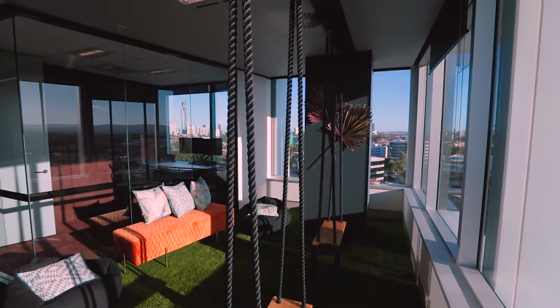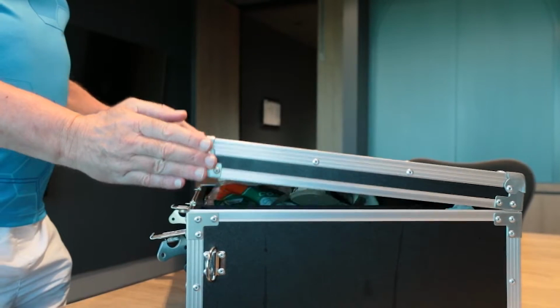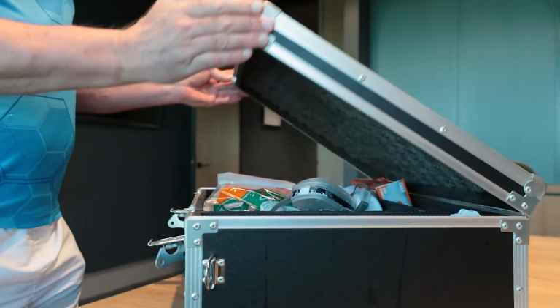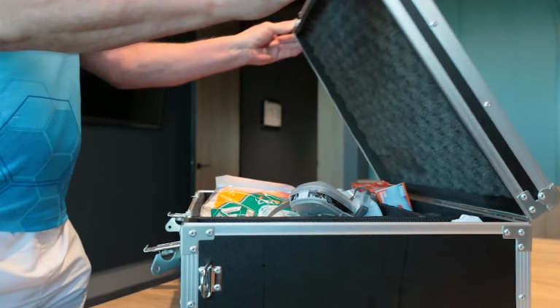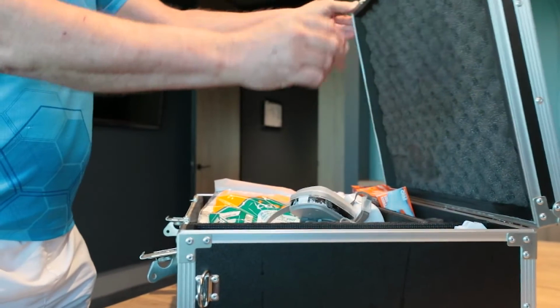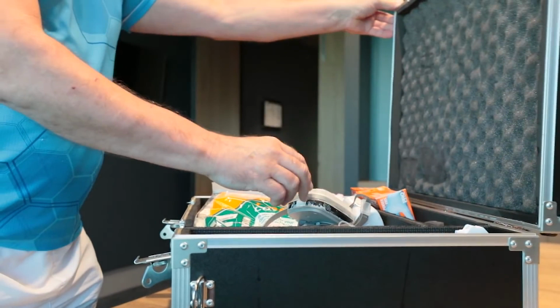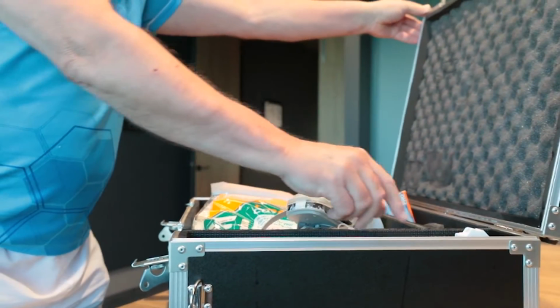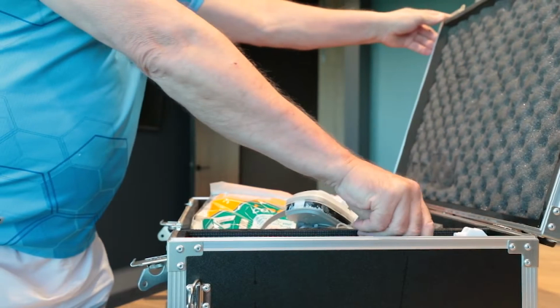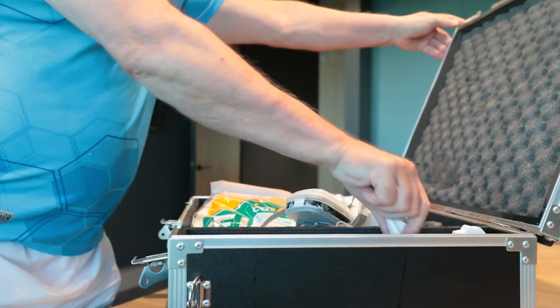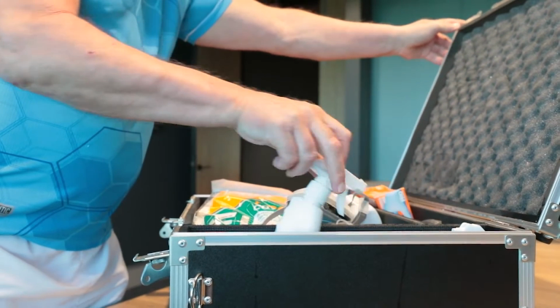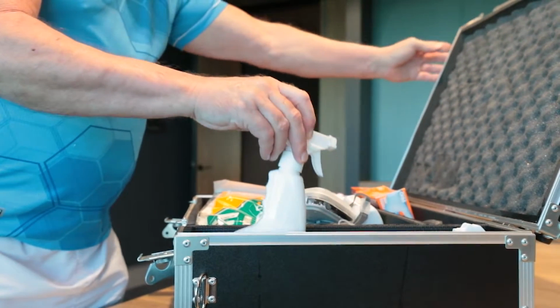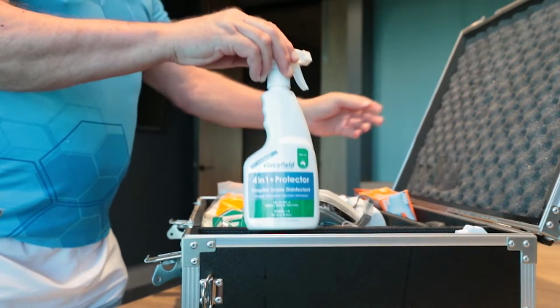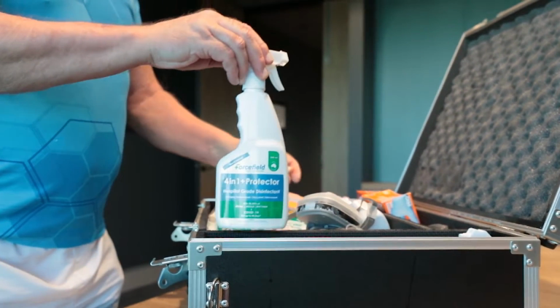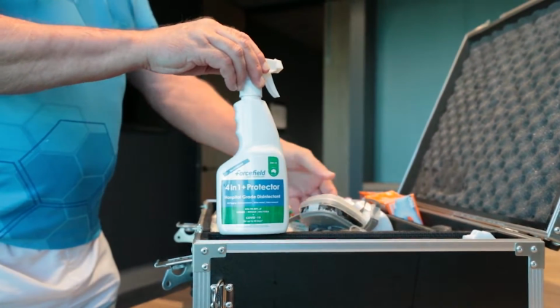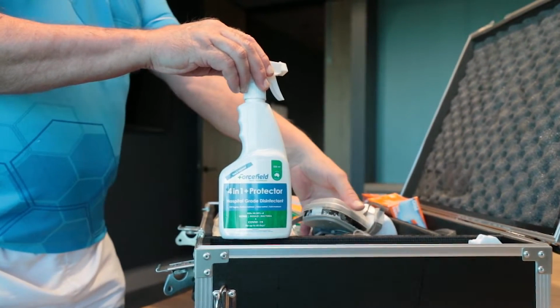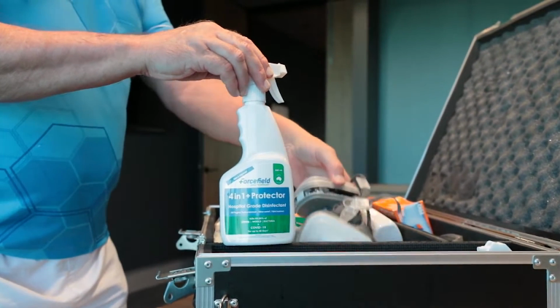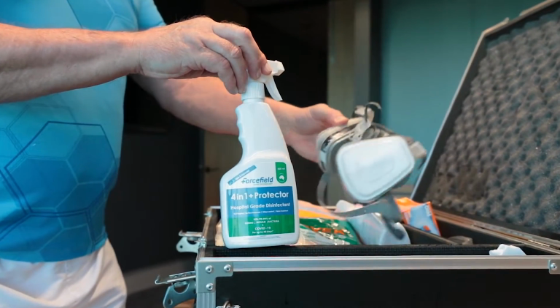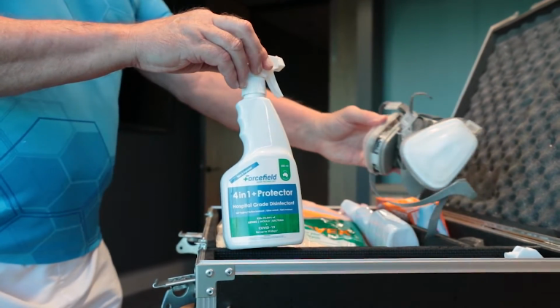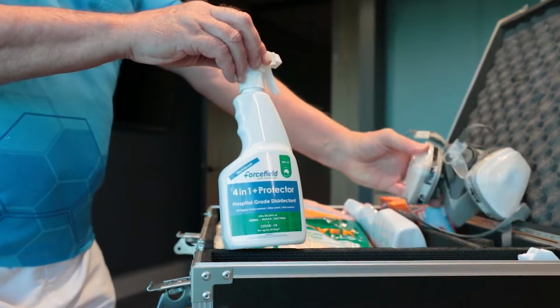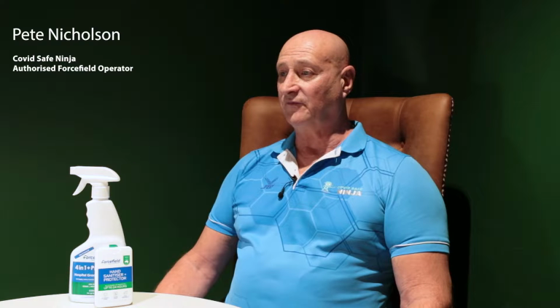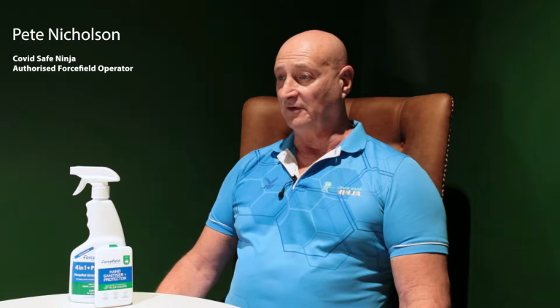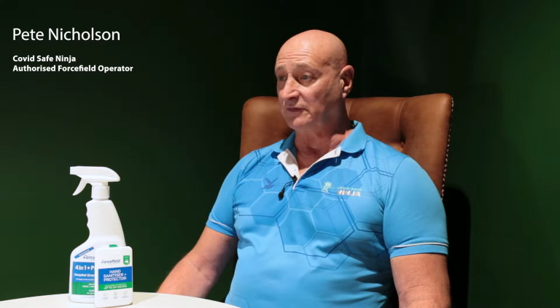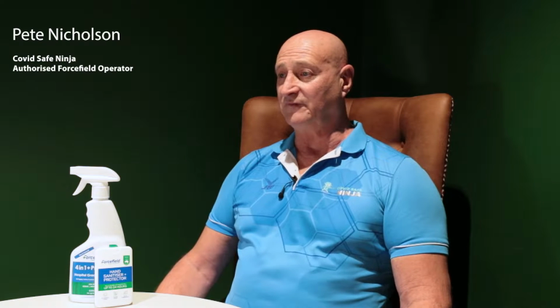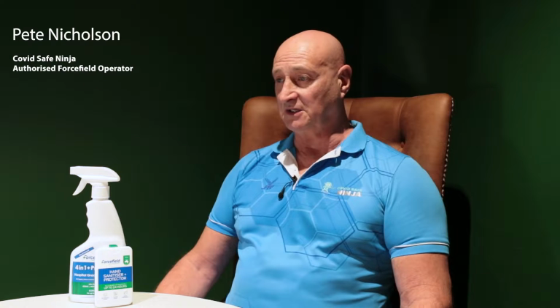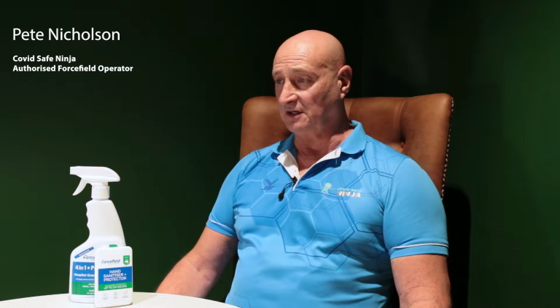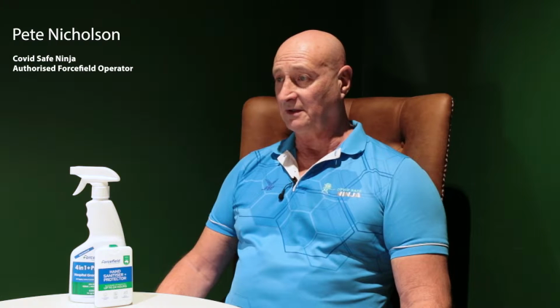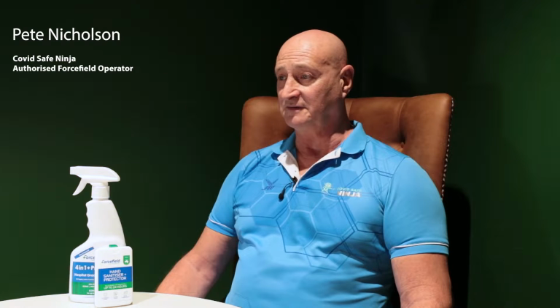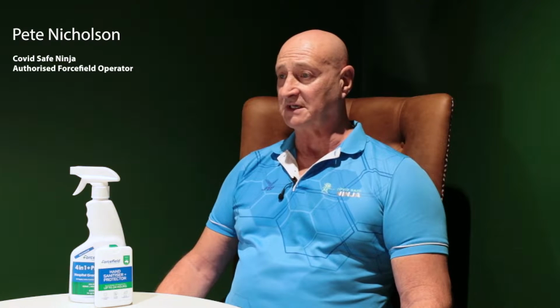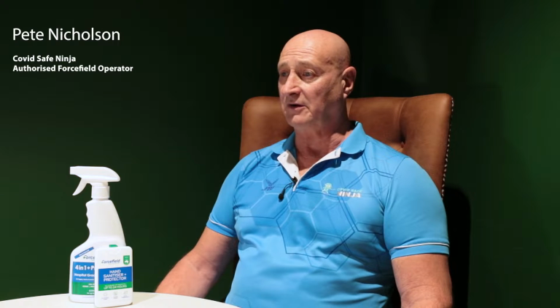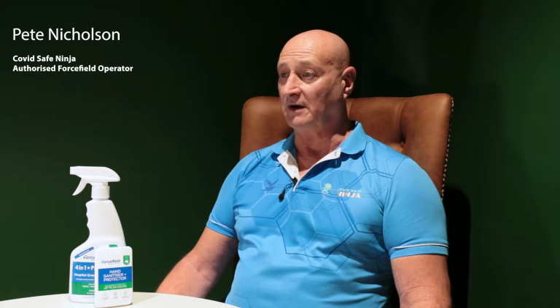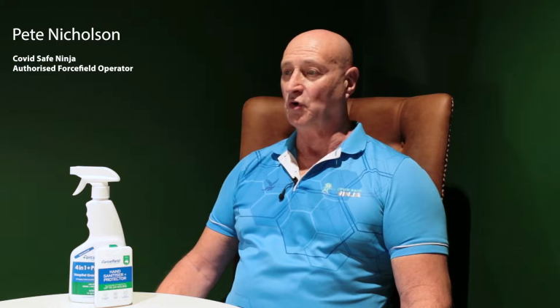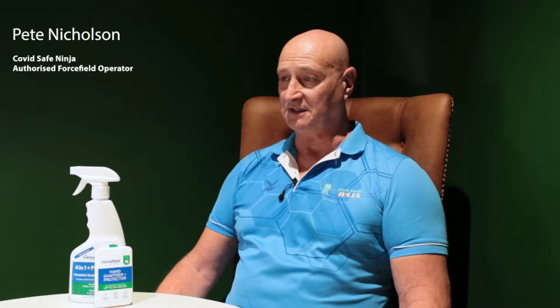While other hospital grade disinfectants work well and poison the virus, surfaces again become vulnerable after a short space of time. The unique formula of ForceField physically kills COVID and leaves a protective barrier for up to 30 days.